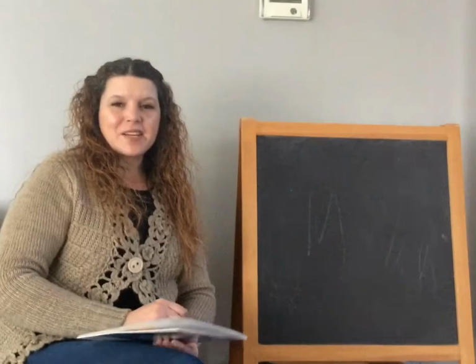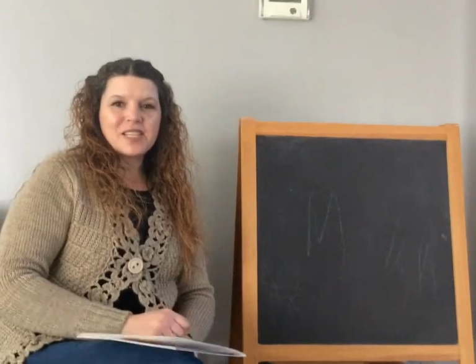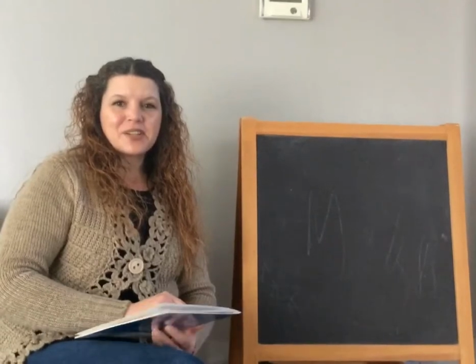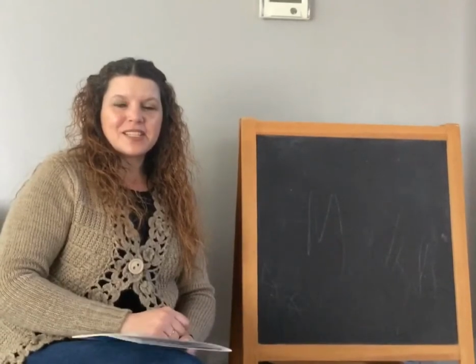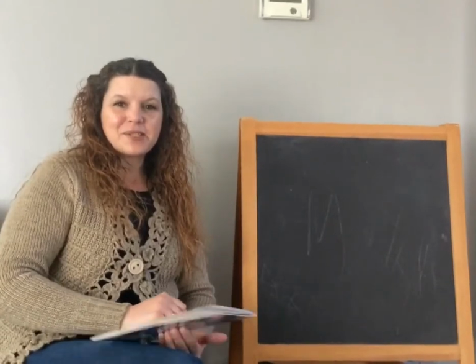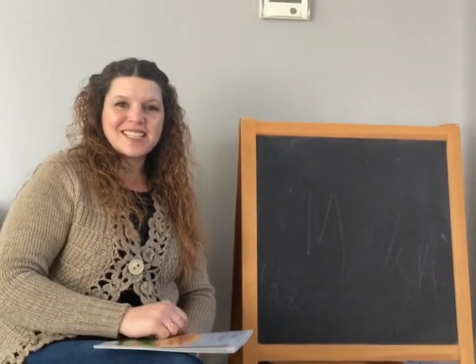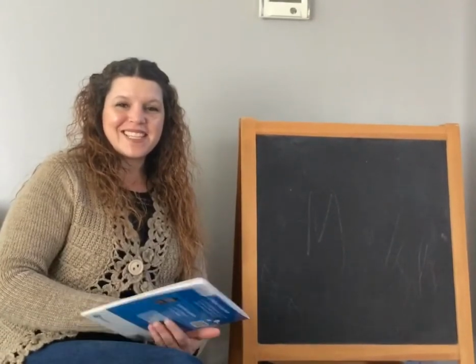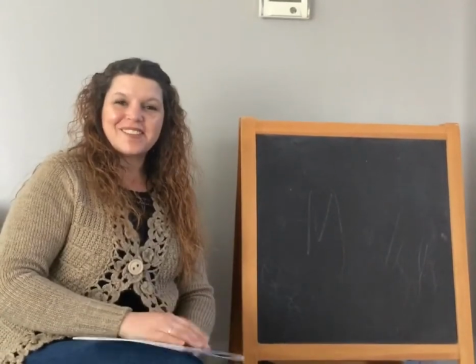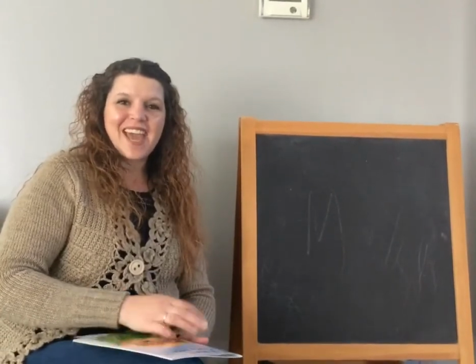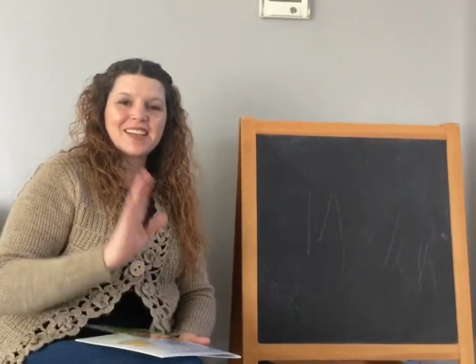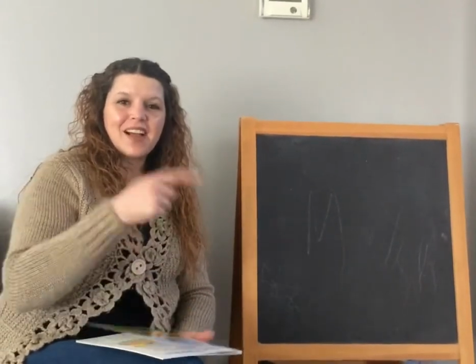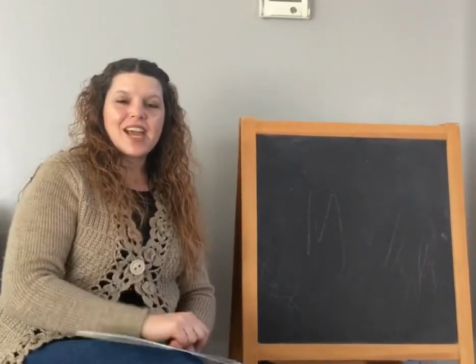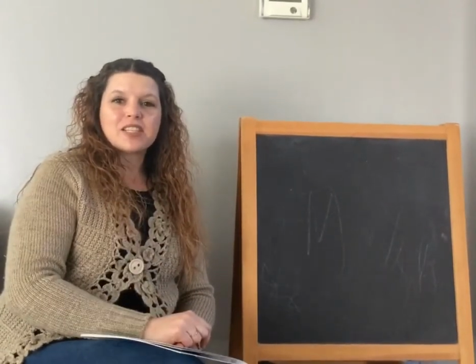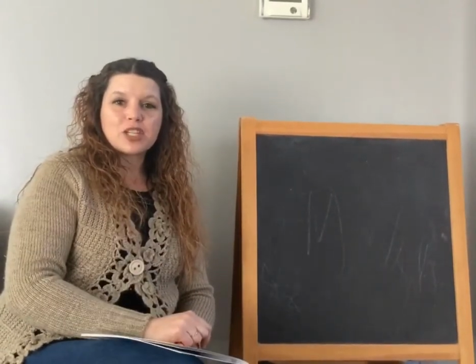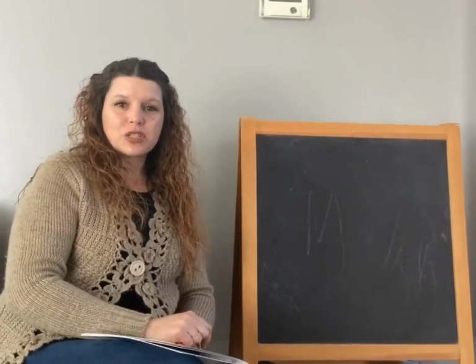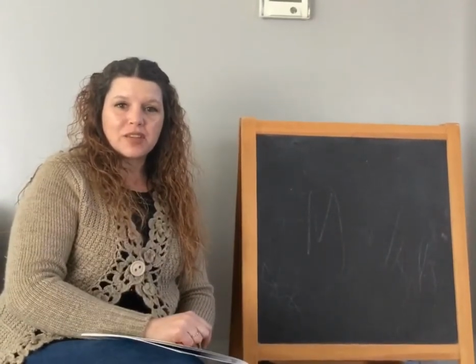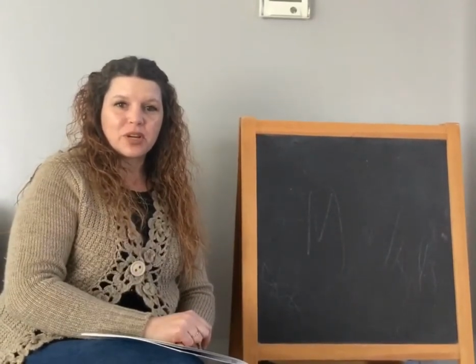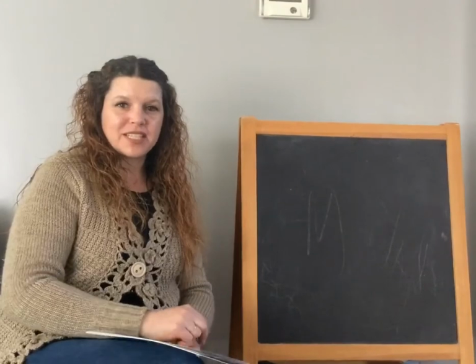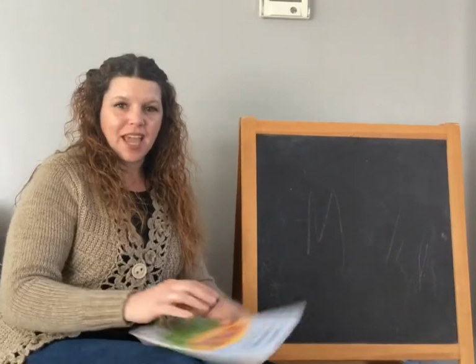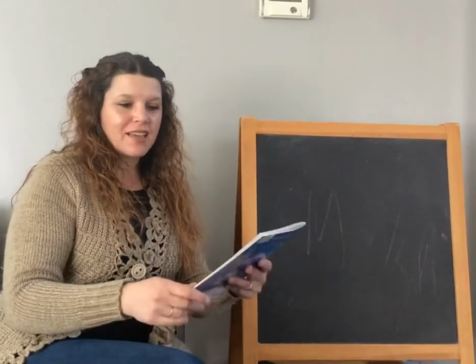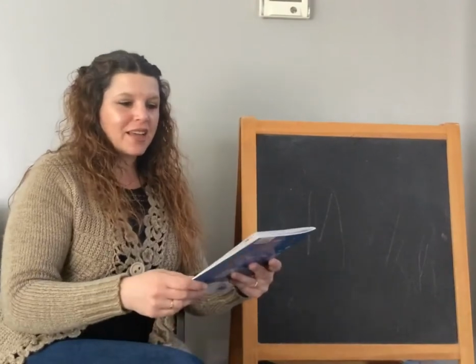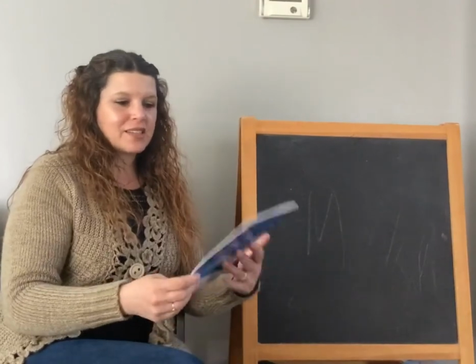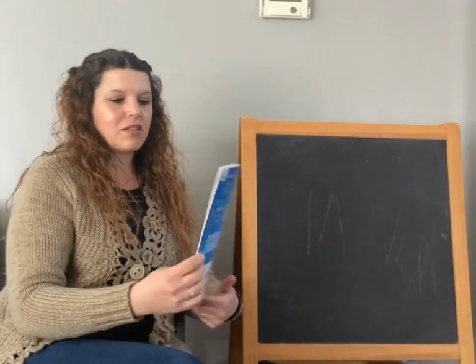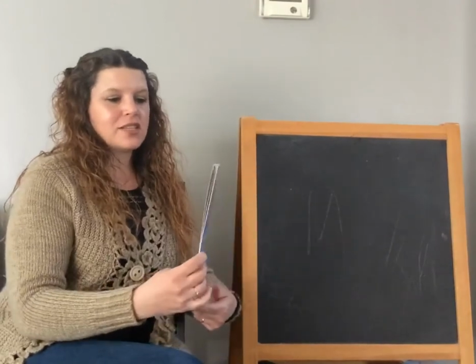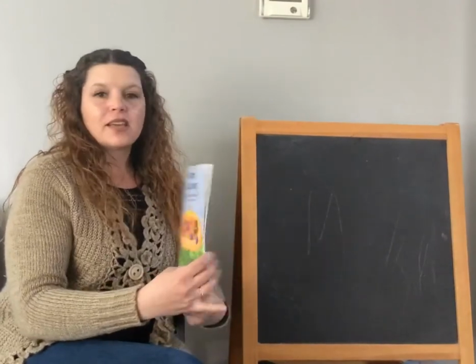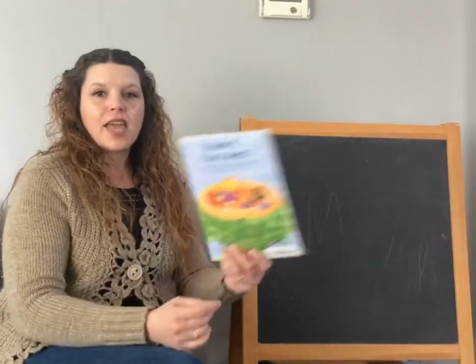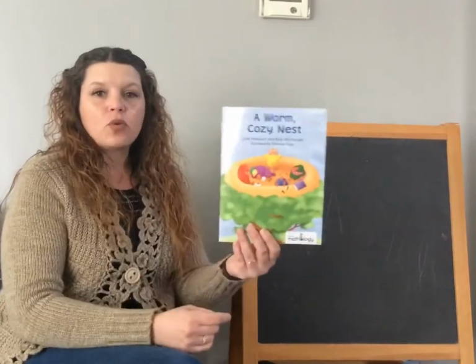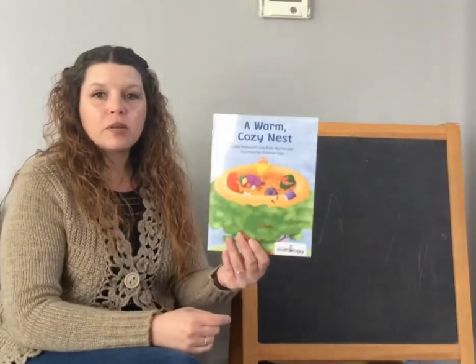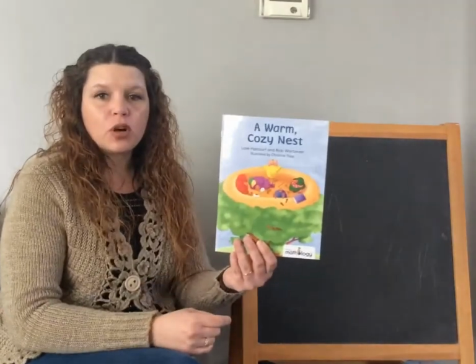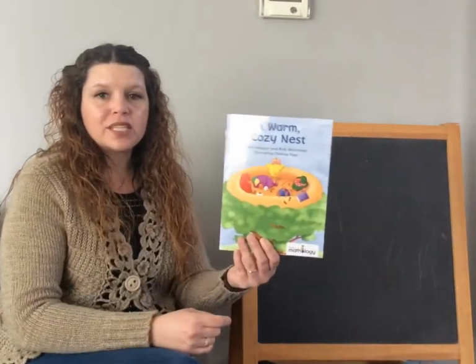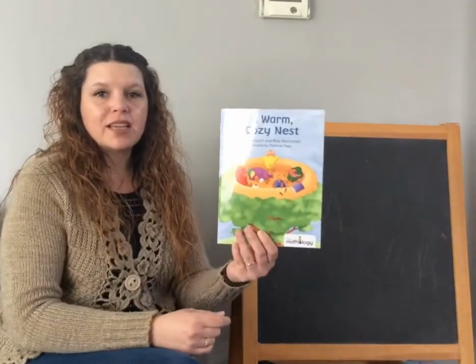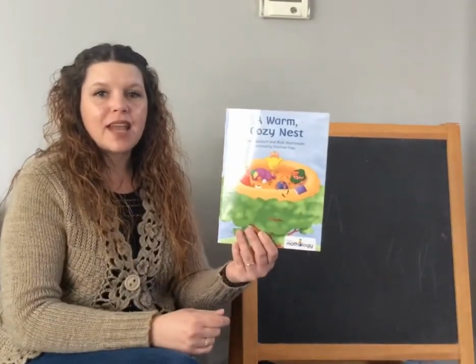Hey there, boys and girls. It's so nice to see you again. I have a special story for you today. It is called A Warm, Cozy Nest.